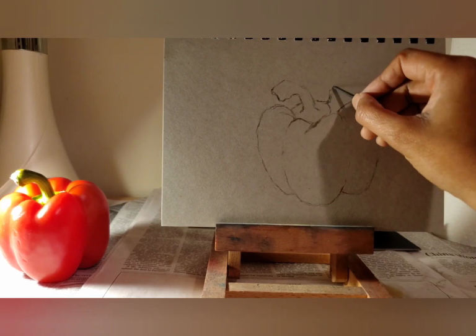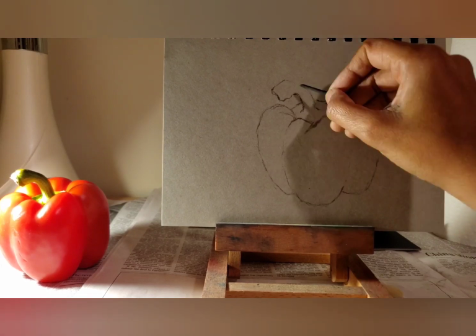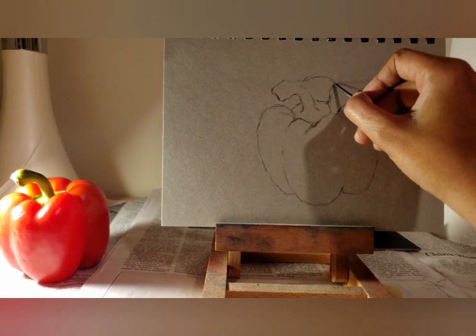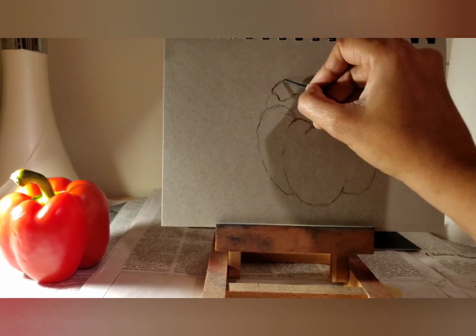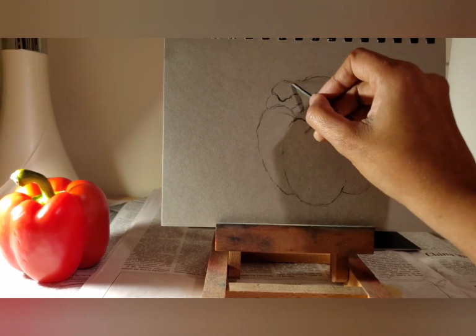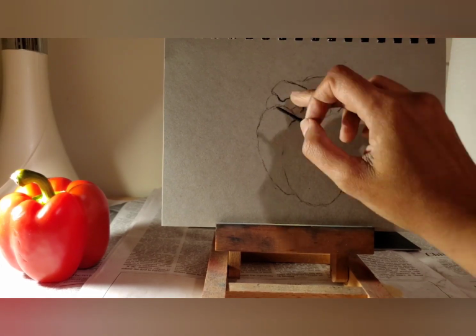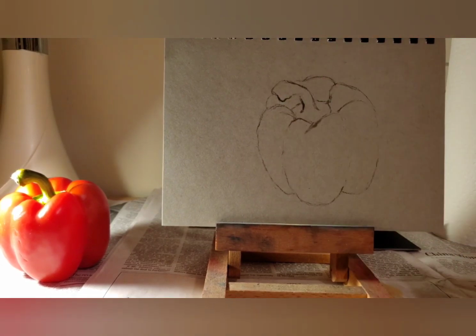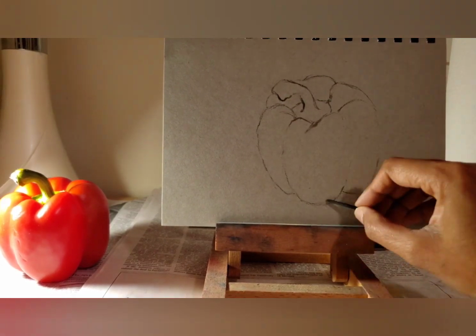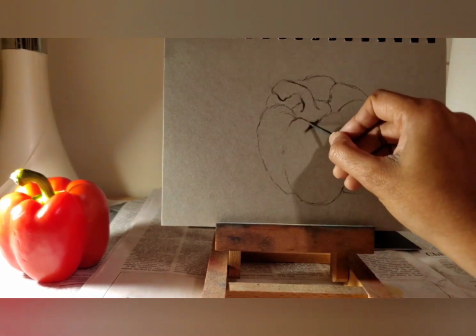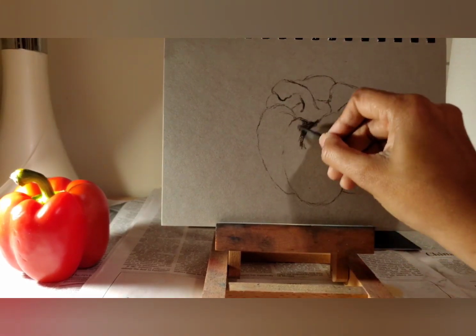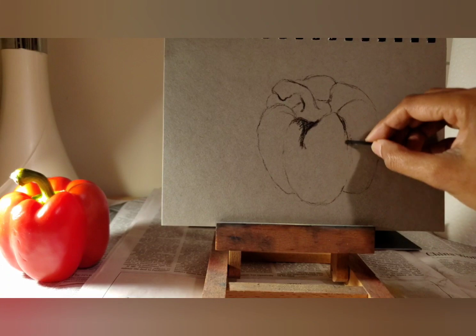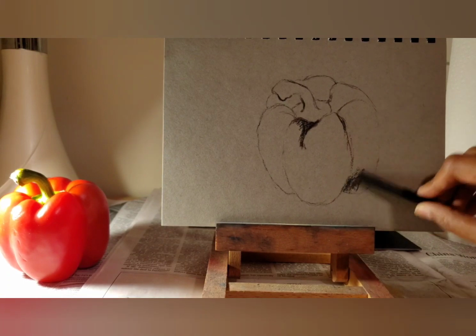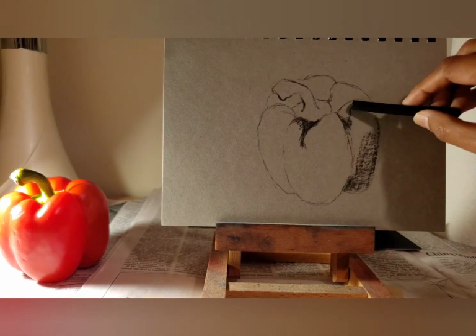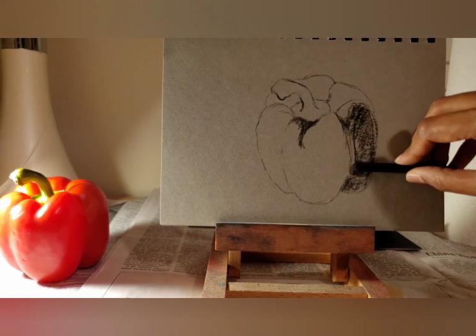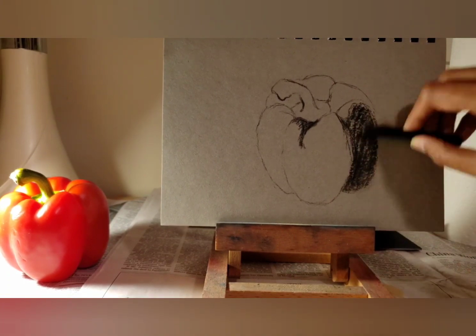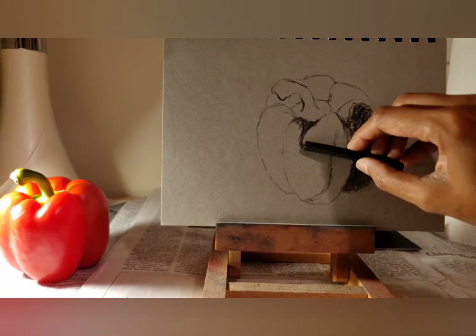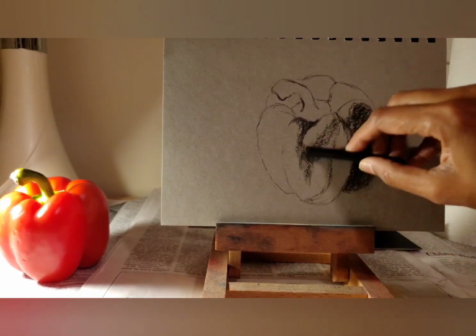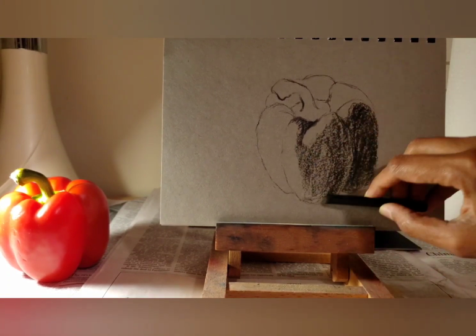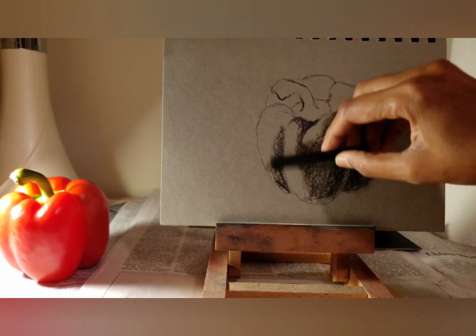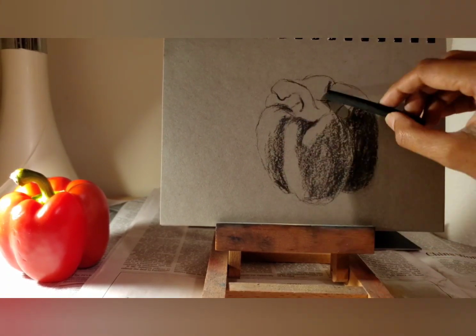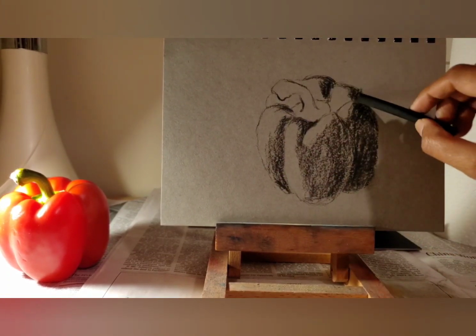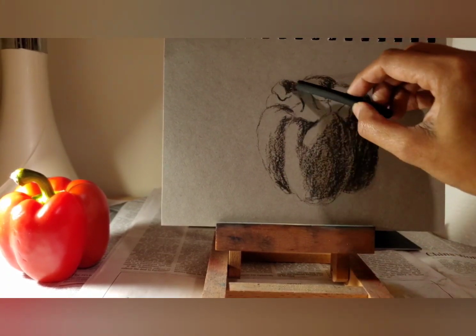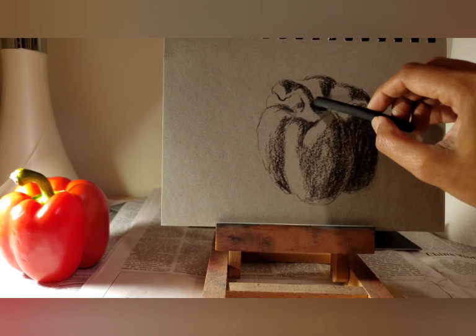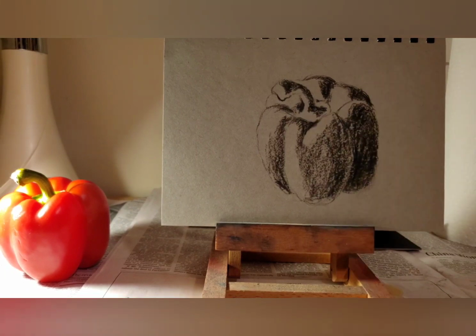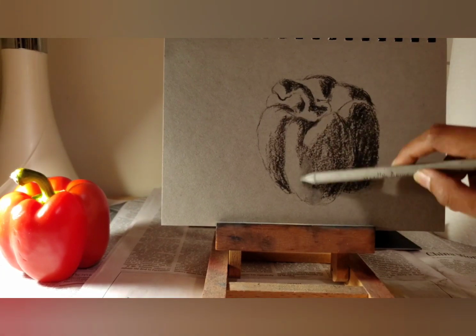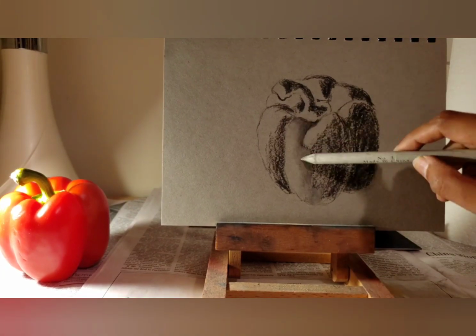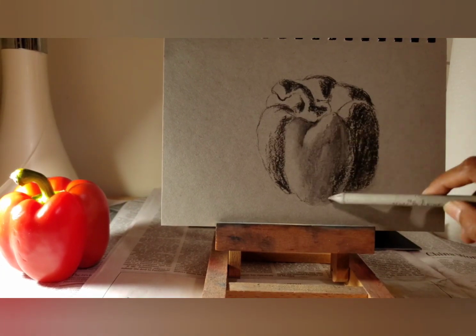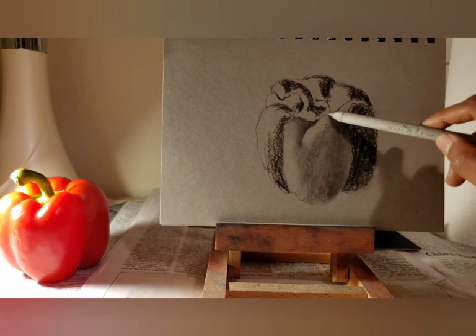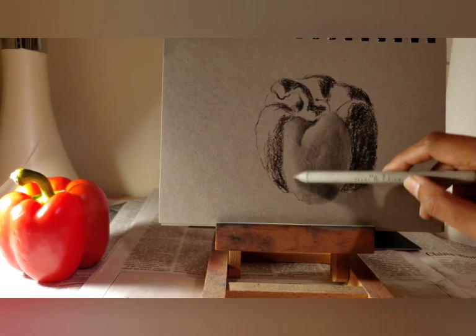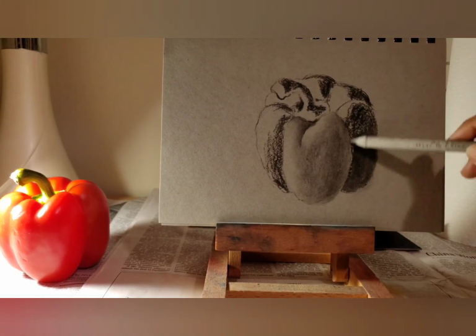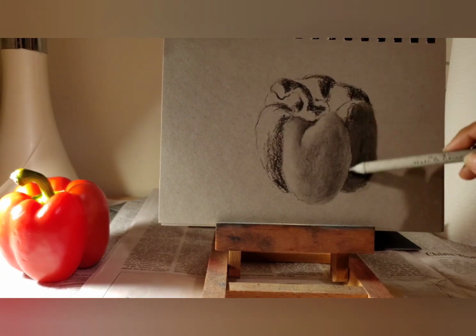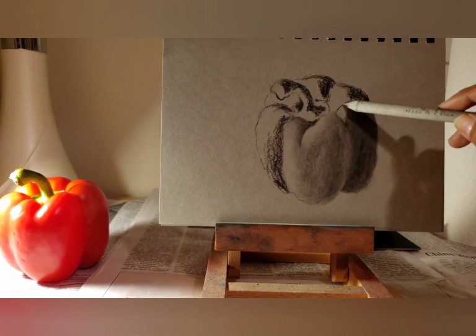I start with lightly sketching the subject. If you are a beginner, I suggest using a simple setup of not more than one or two objects, and use a table lamp or another strong light source to light your subject so you can clearly see the light and dark sides.